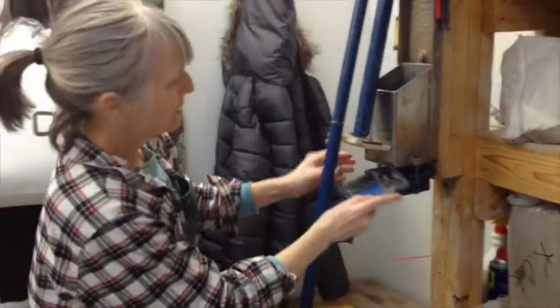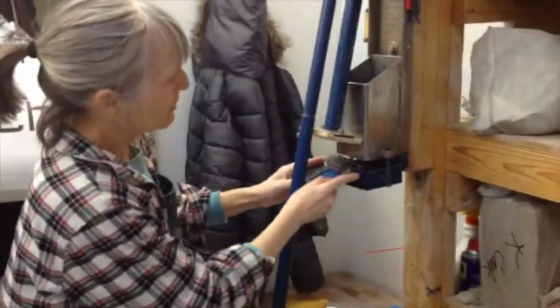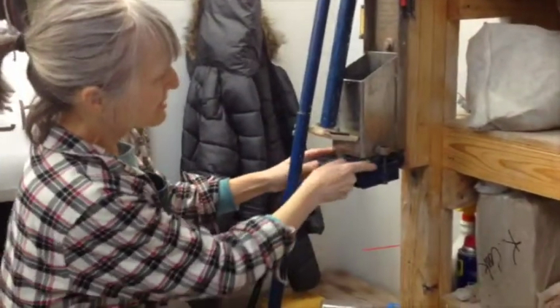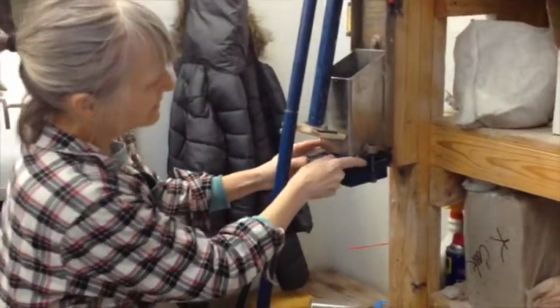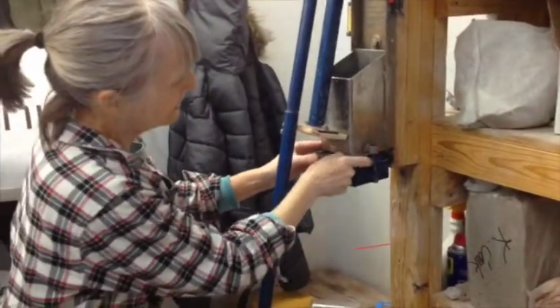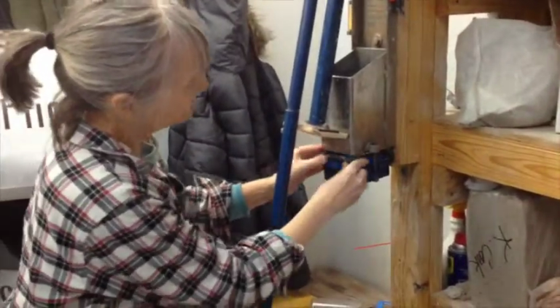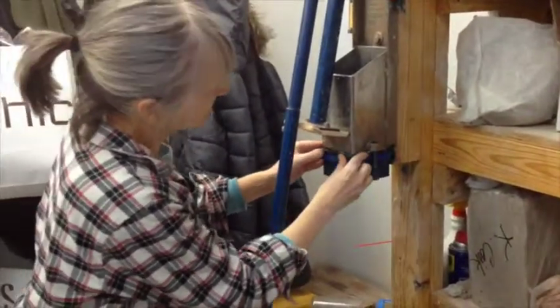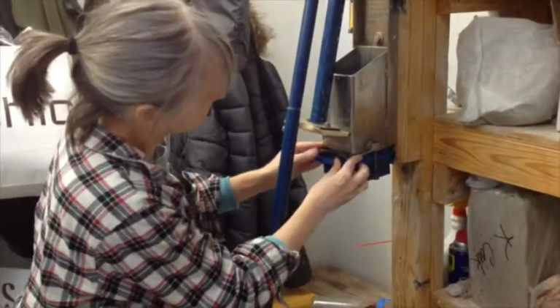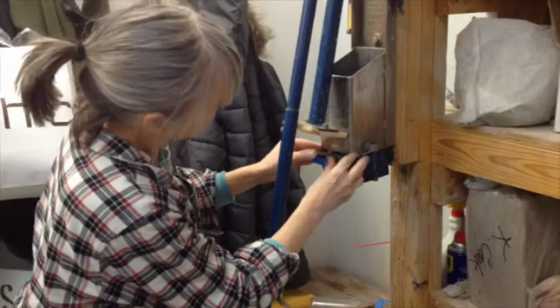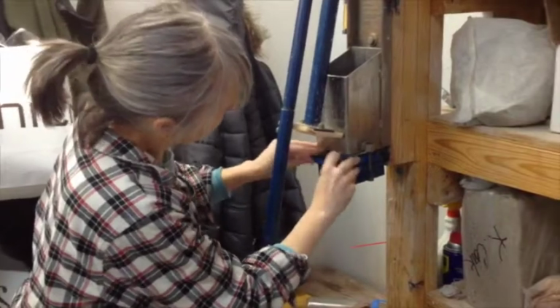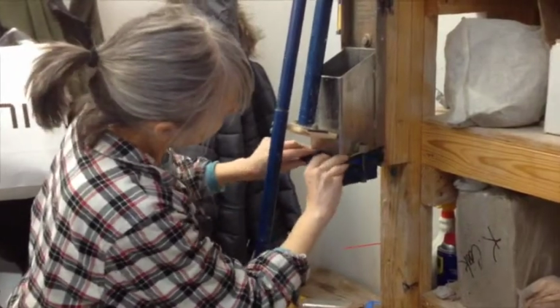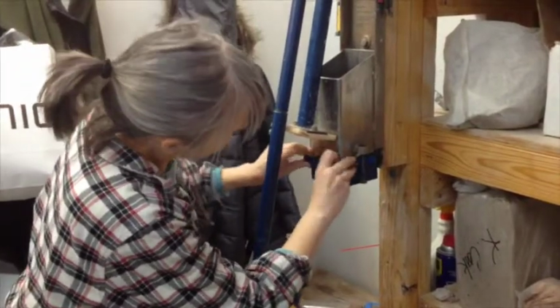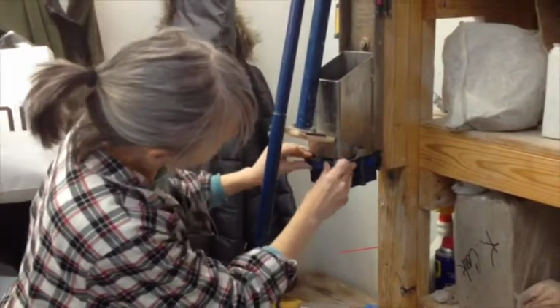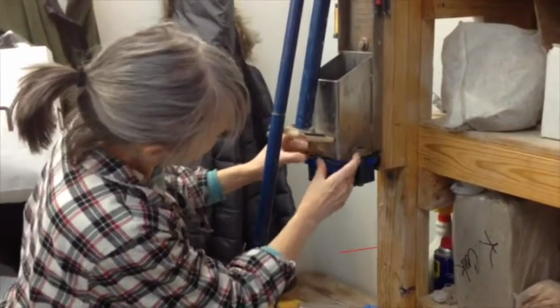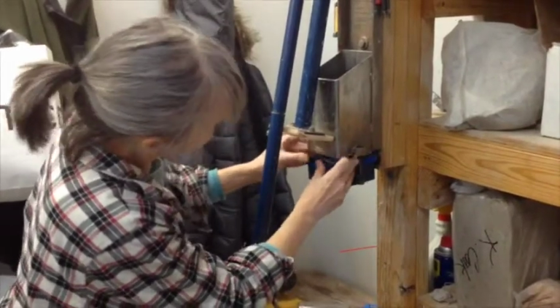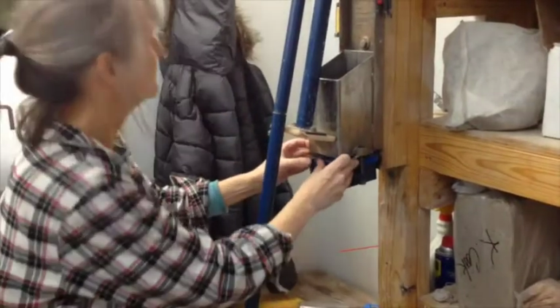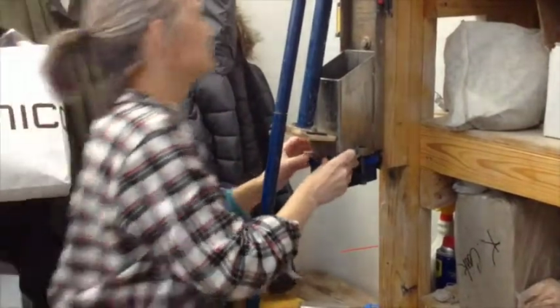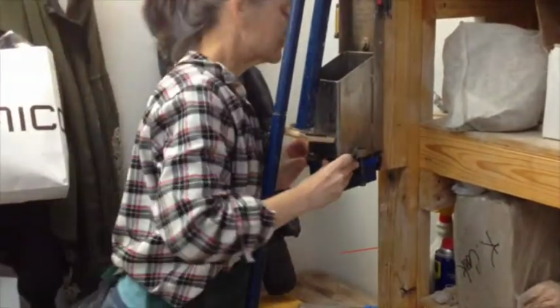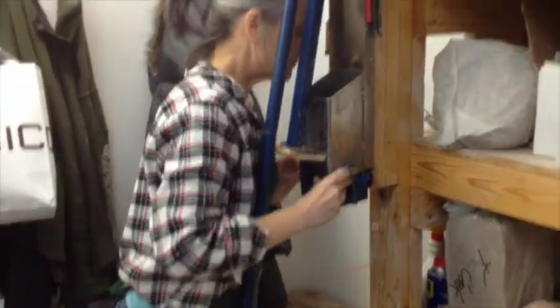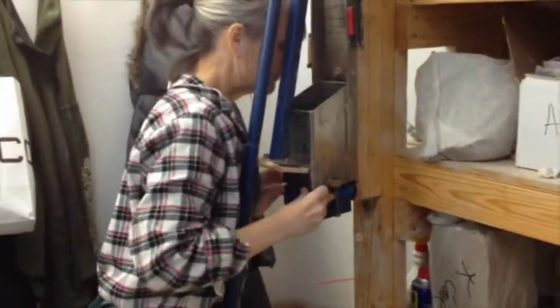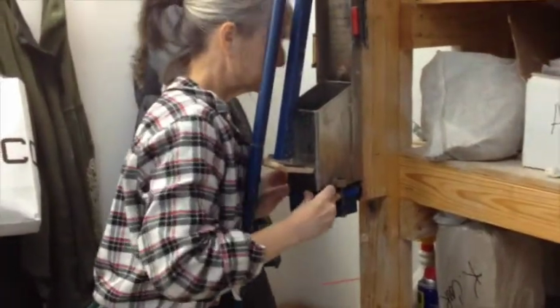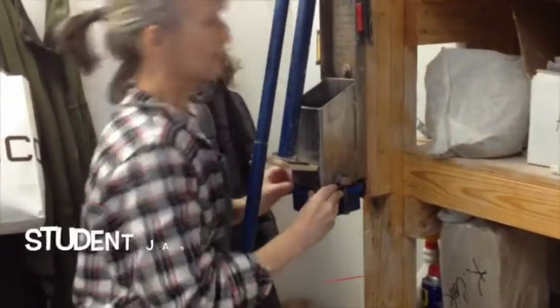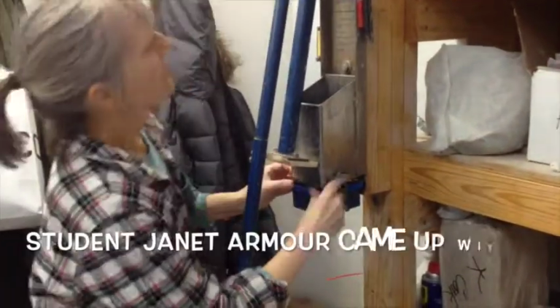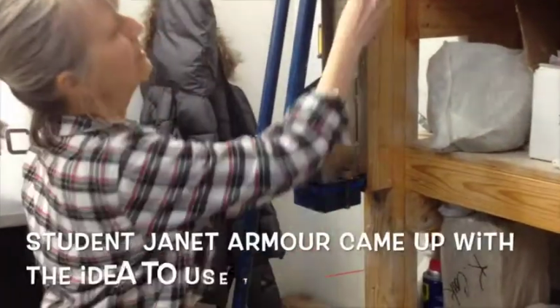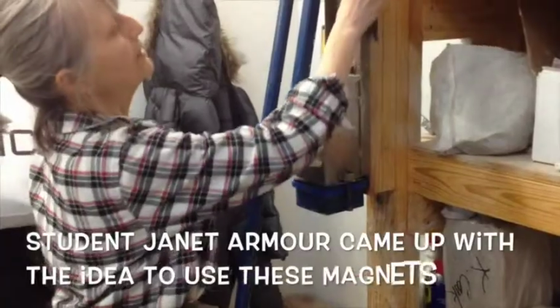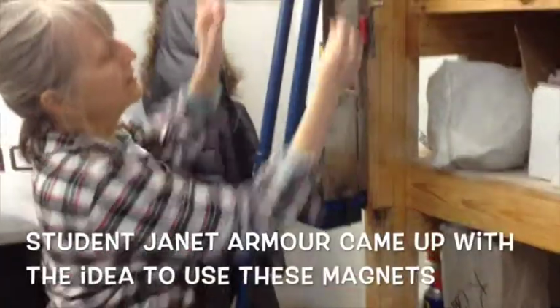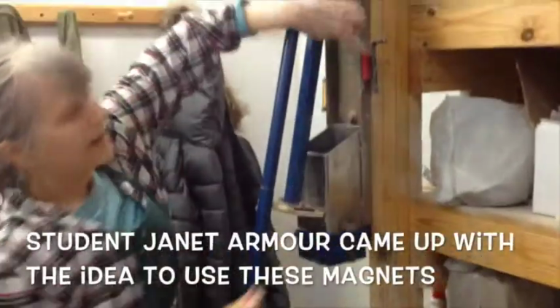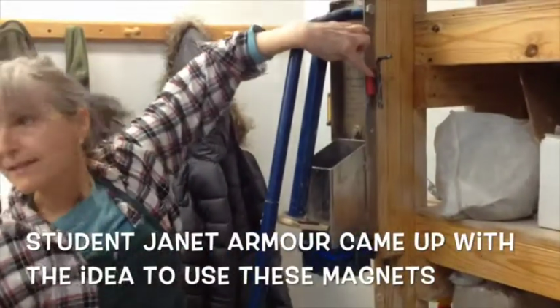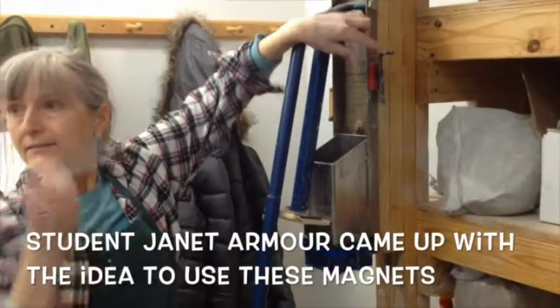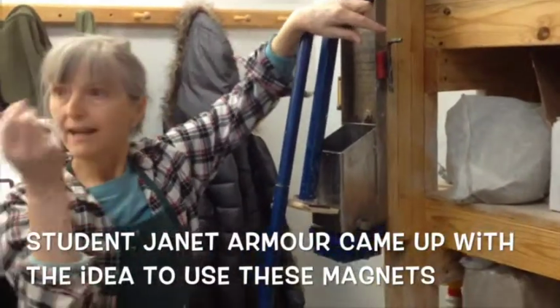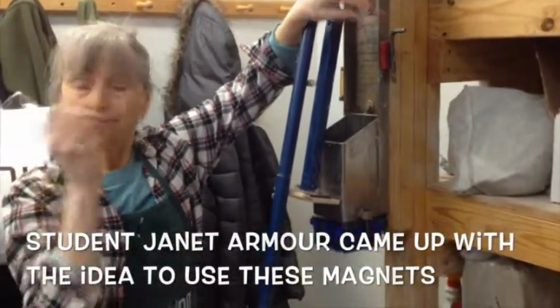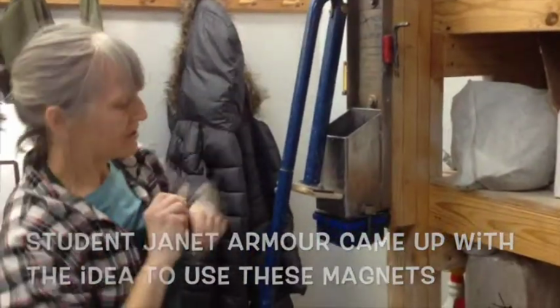Then I would slide it in here. There are magnets and Allen wrenches to assemble the extruder.